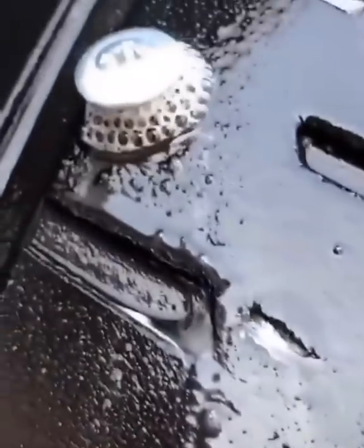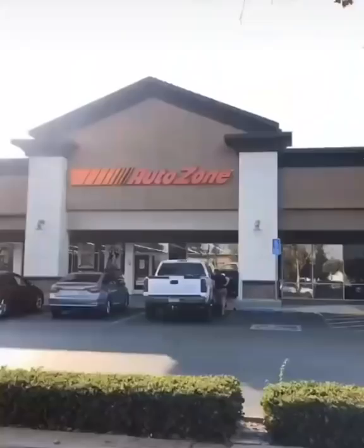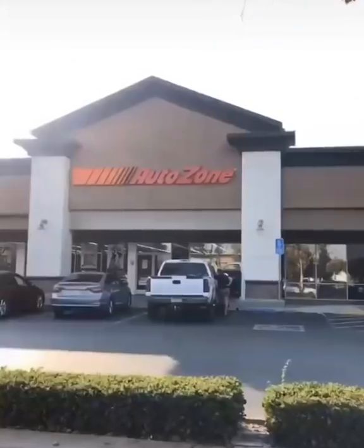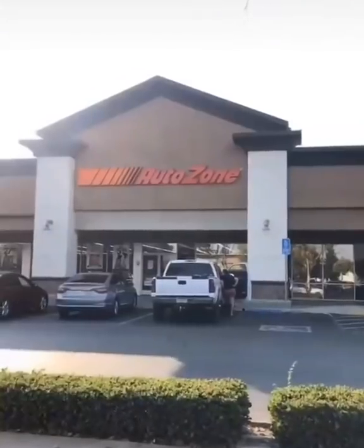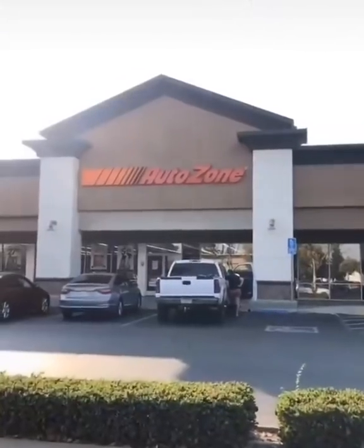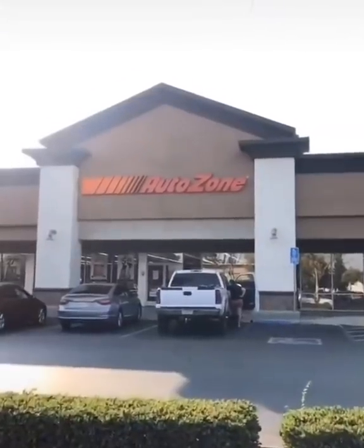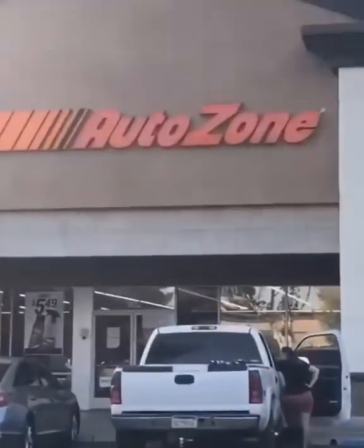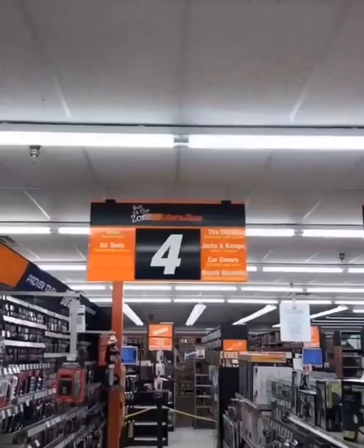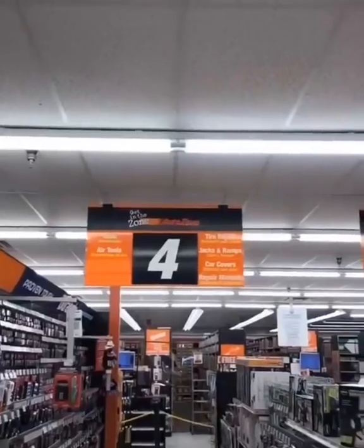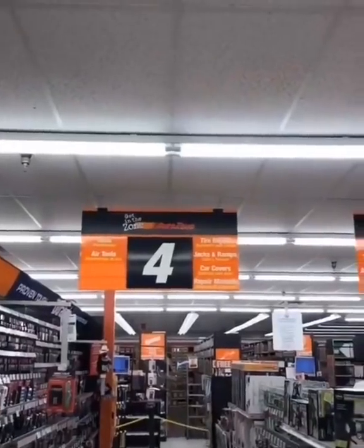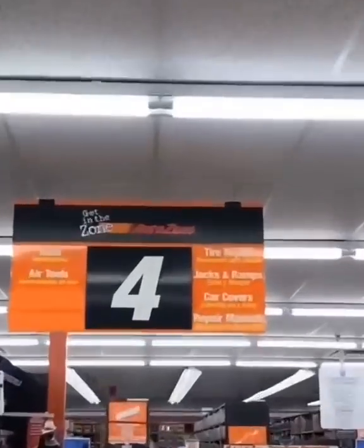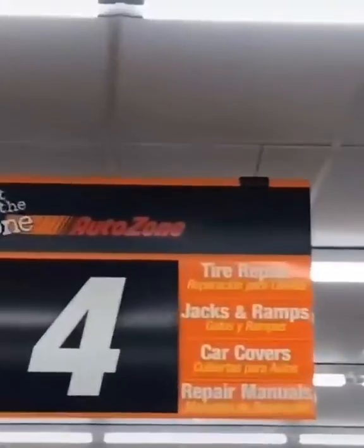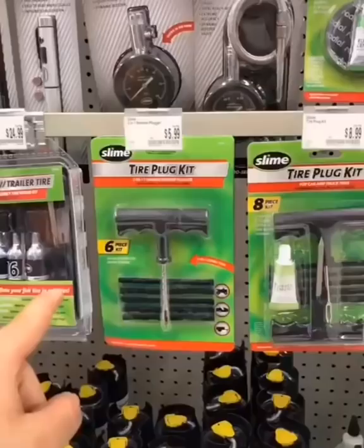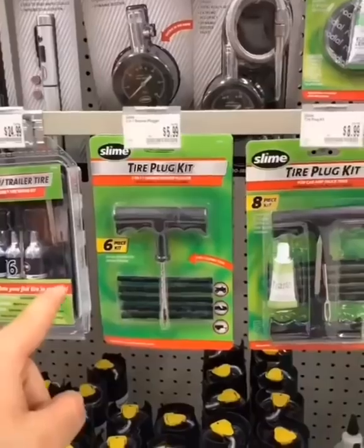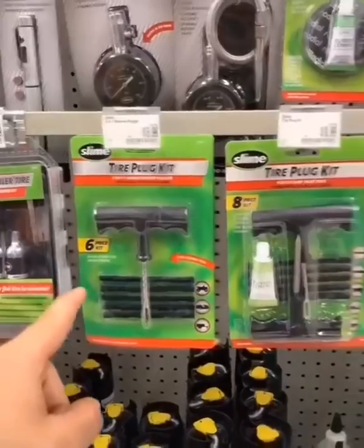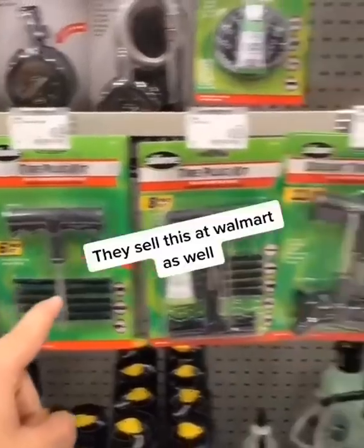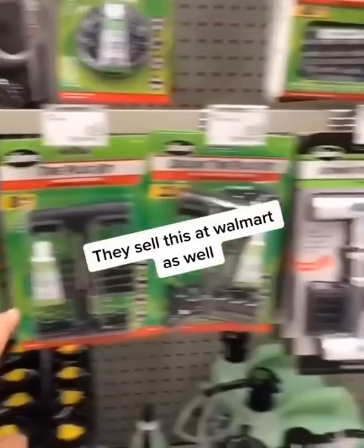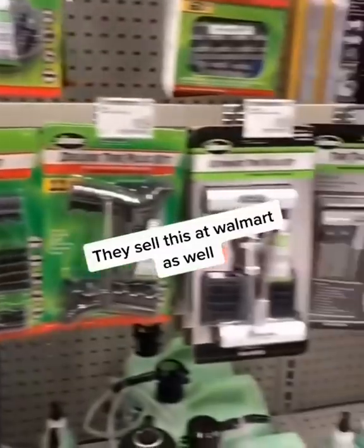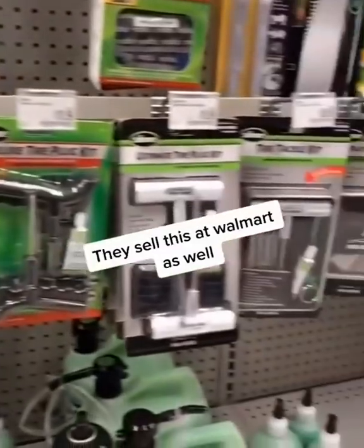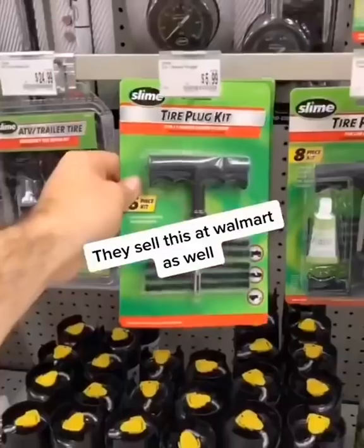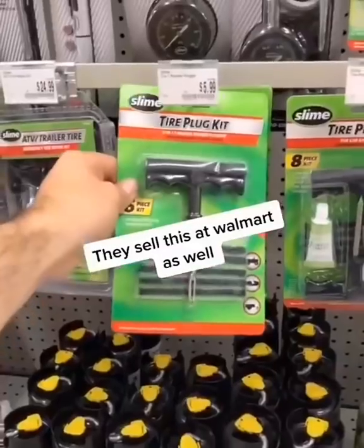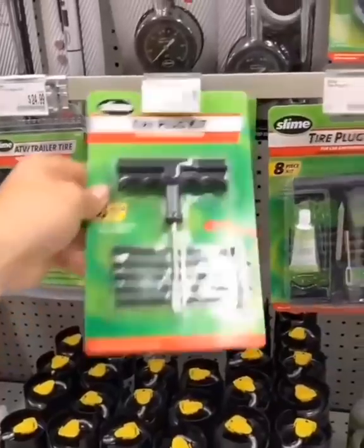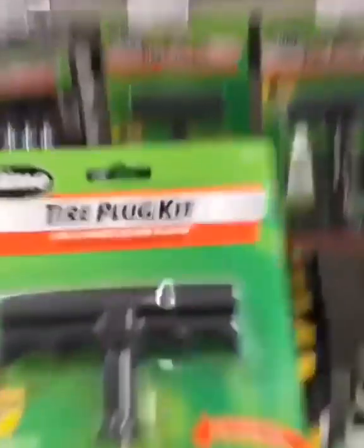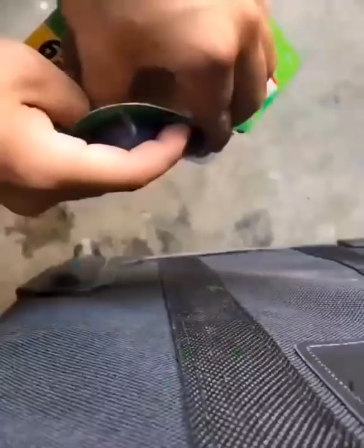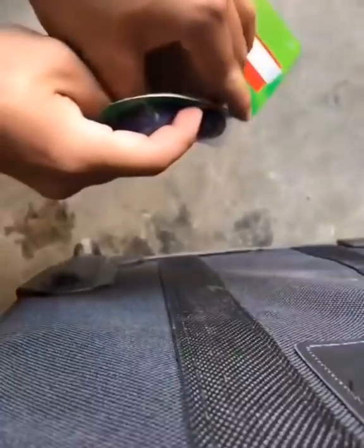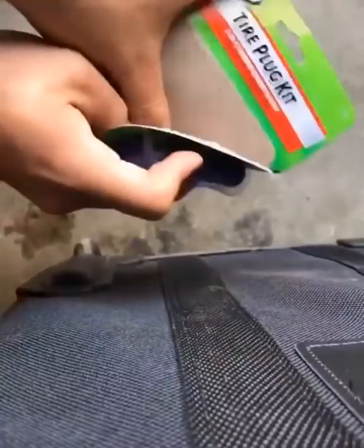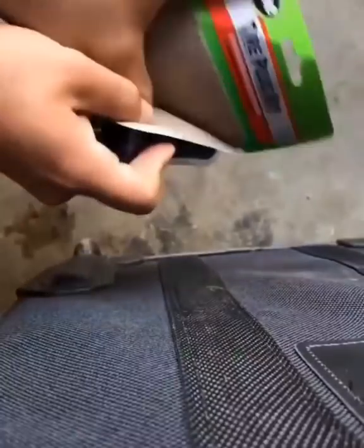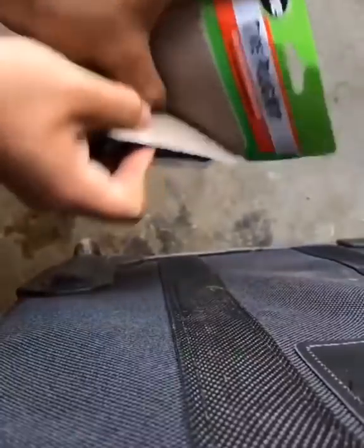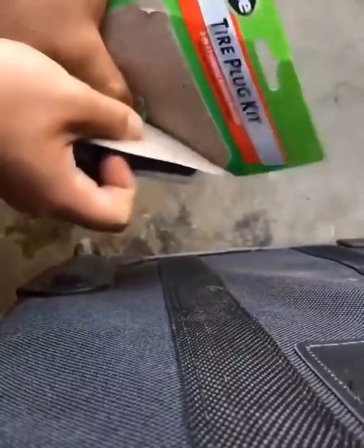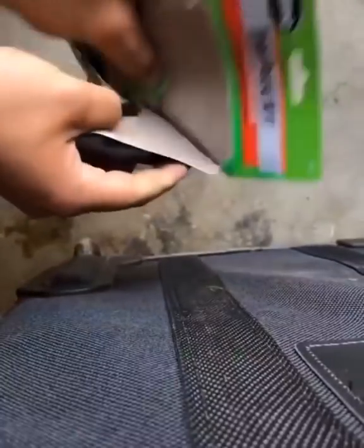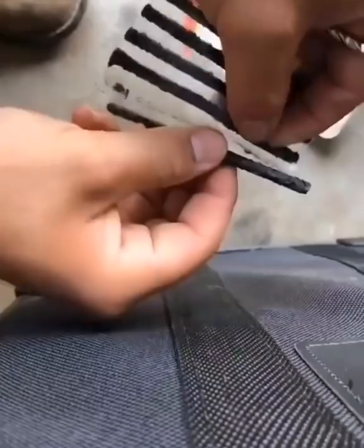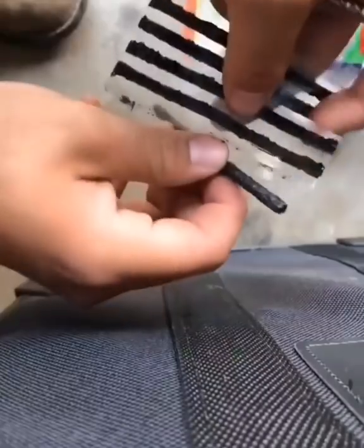Go to your nearest AutoZone, then come to this aisle and grab any one of these tire repair kits. I'm gonna go with this one. Go ahead and open your tire repair kit.